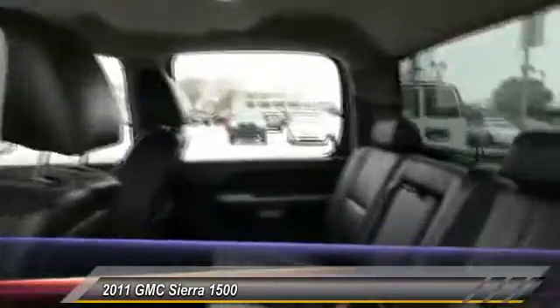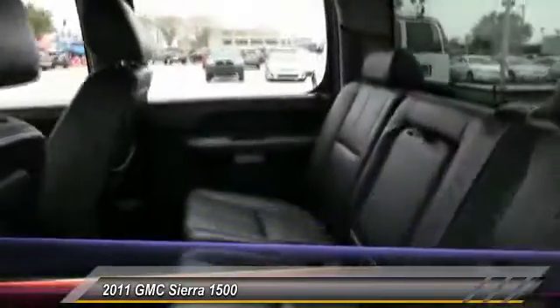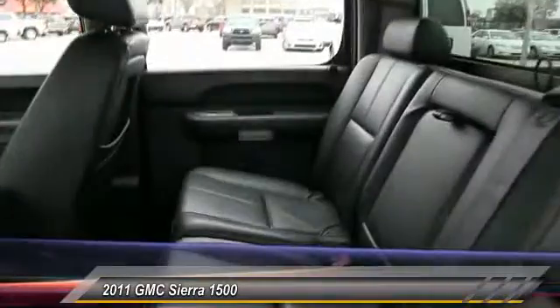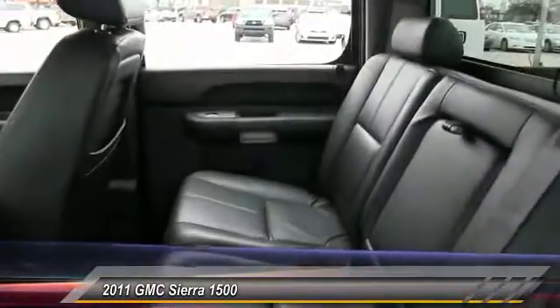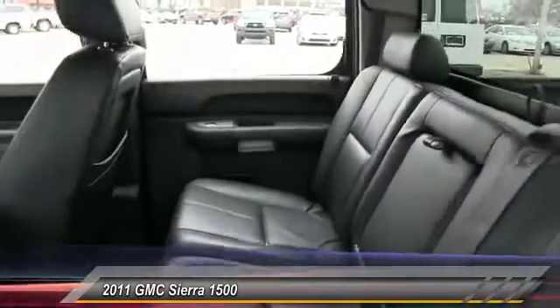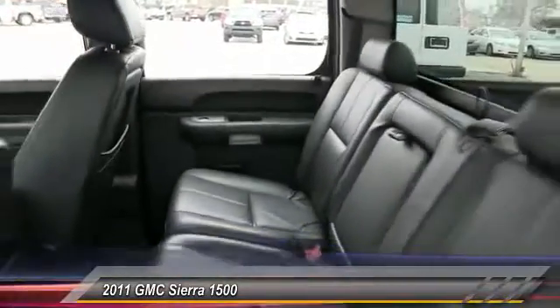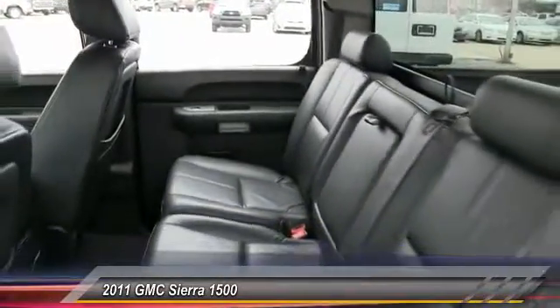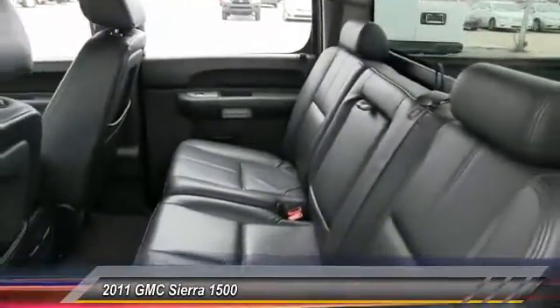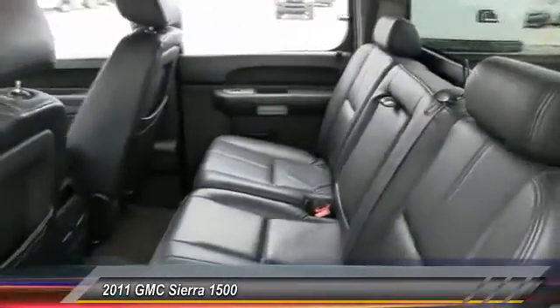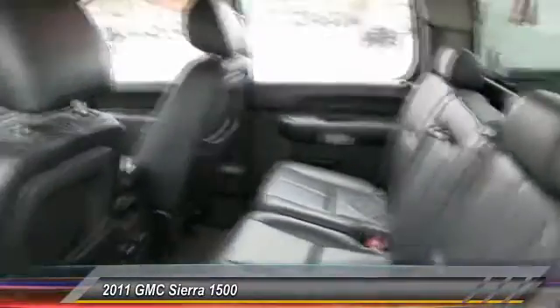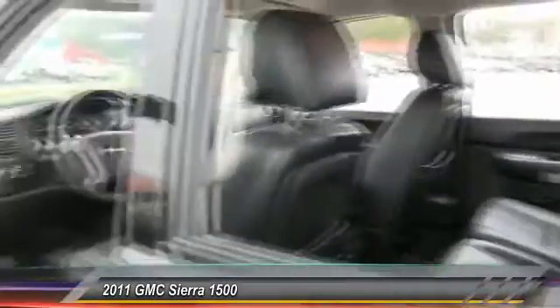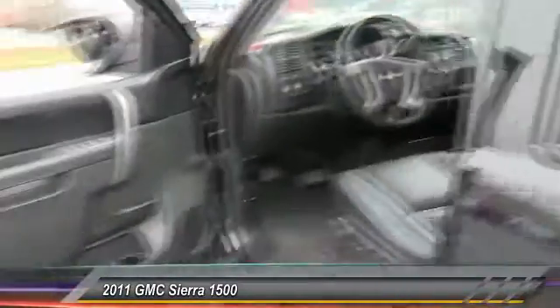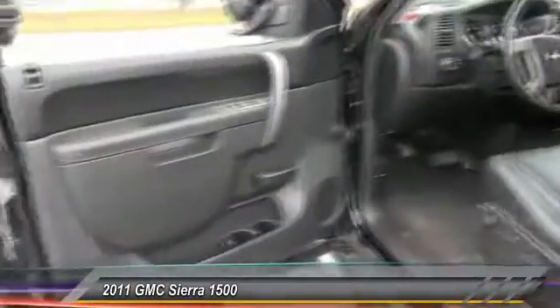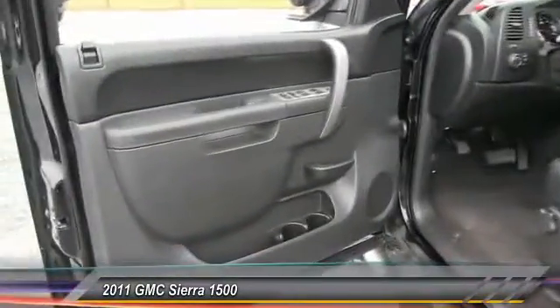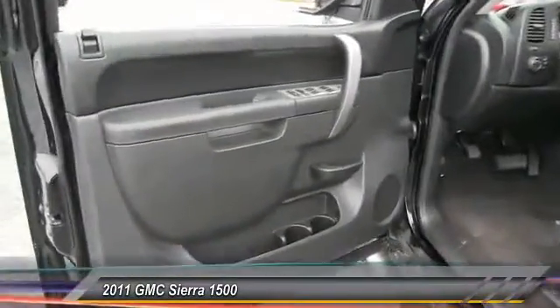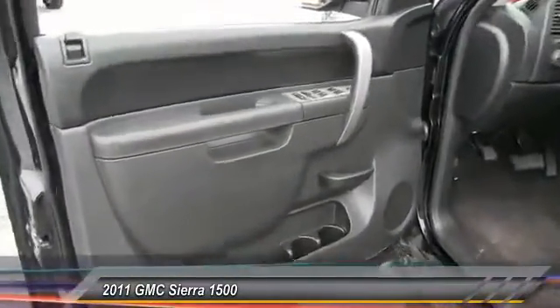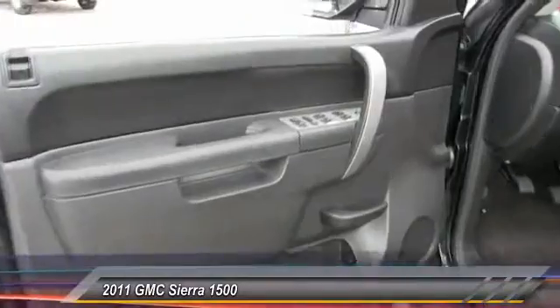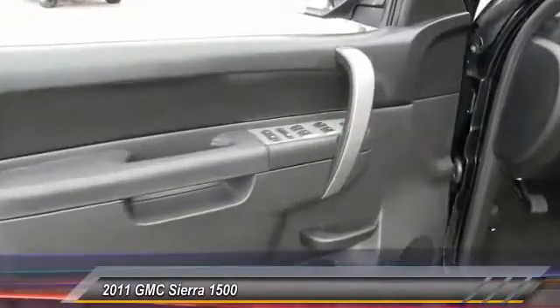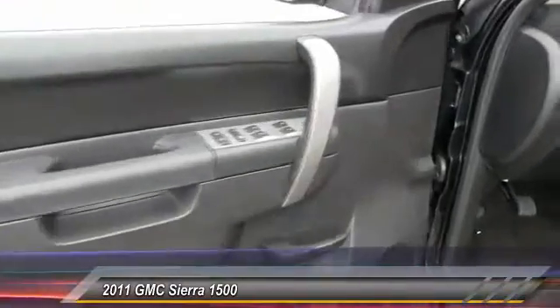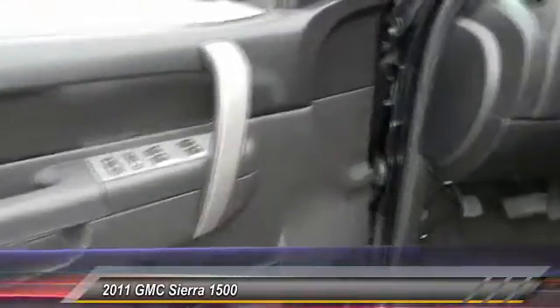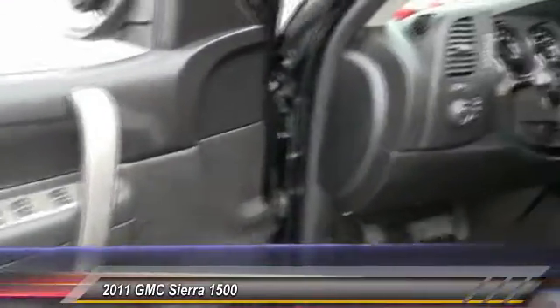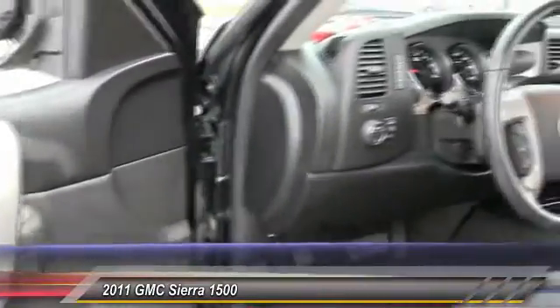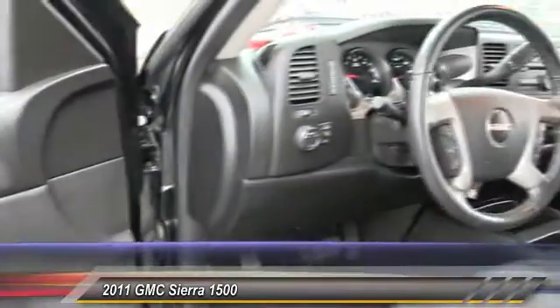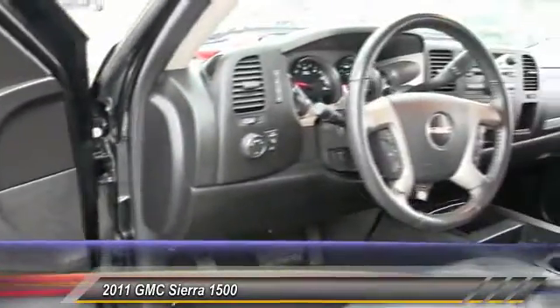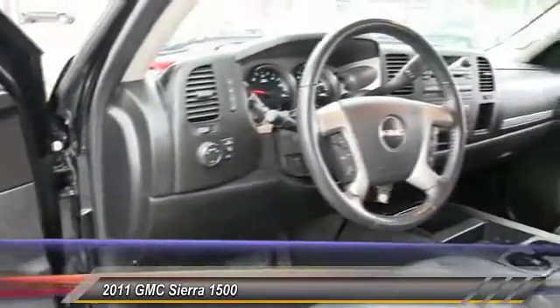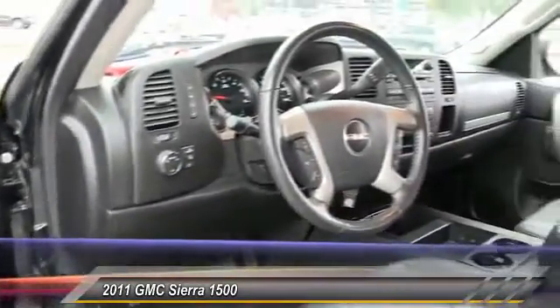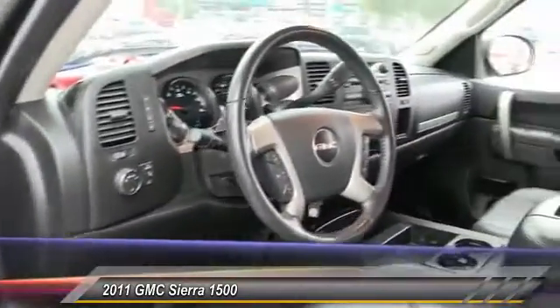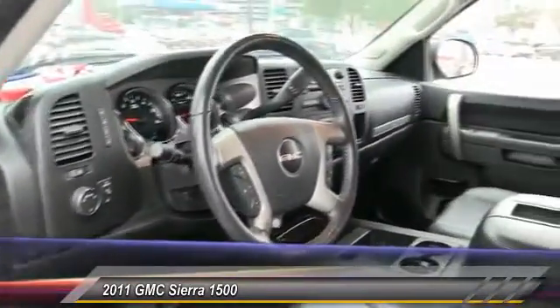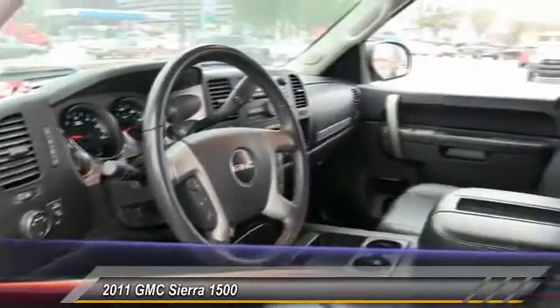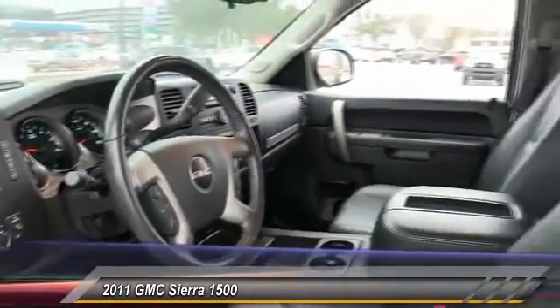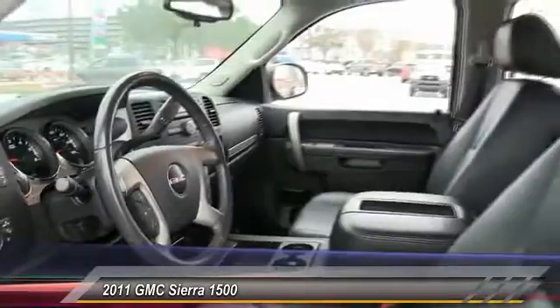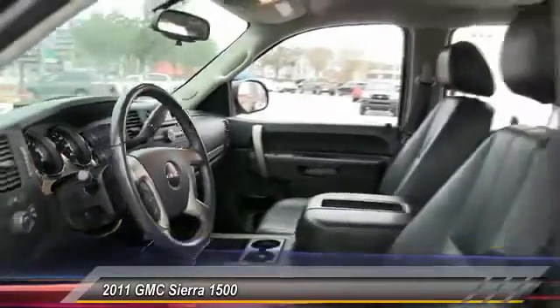Stability control, traction control, anti-lock braking system, air conditioning, power steering, driver airbag, adjustable steering wheel, keyless entry, floor mats, cruise control.